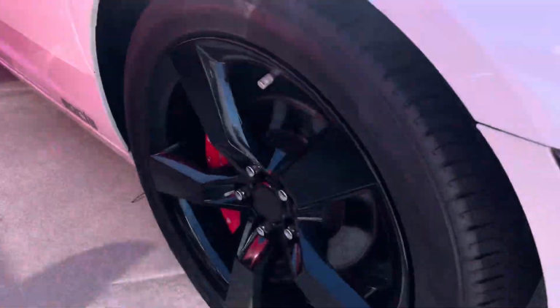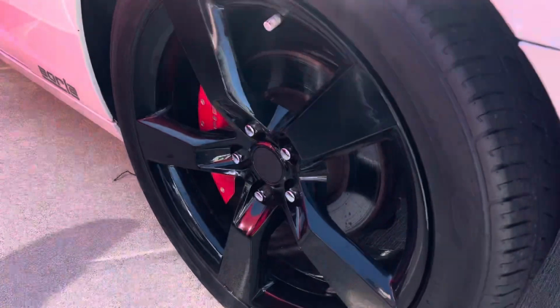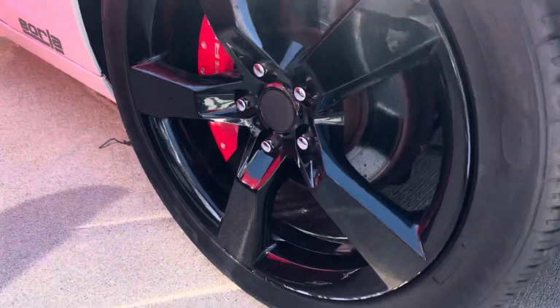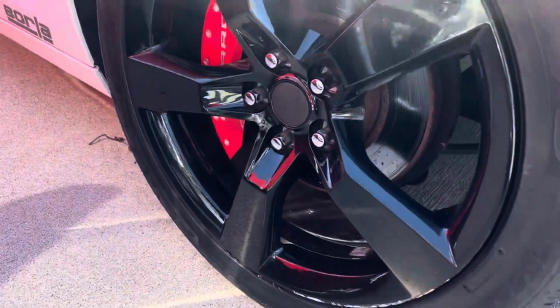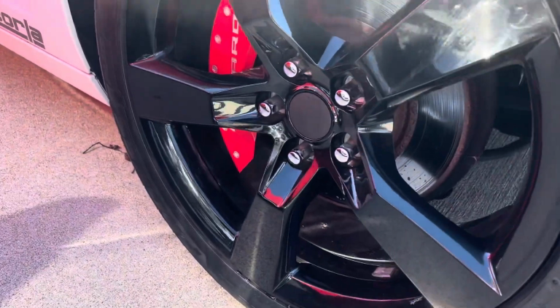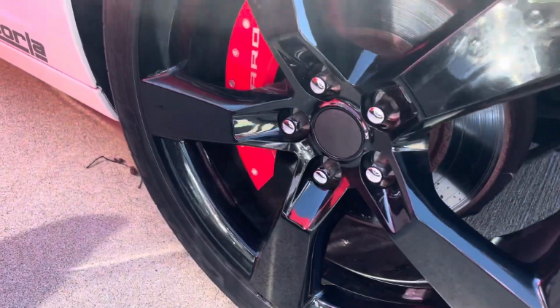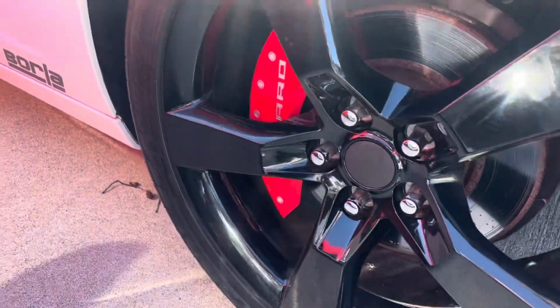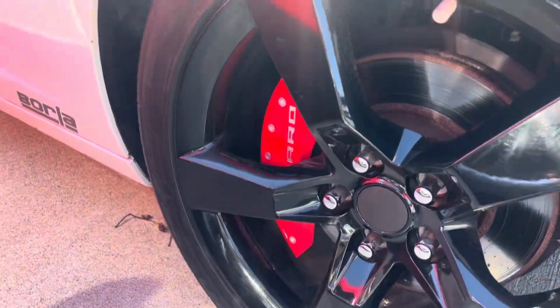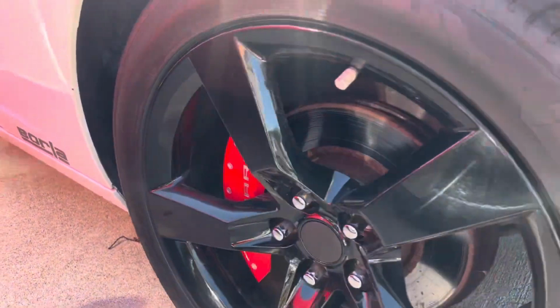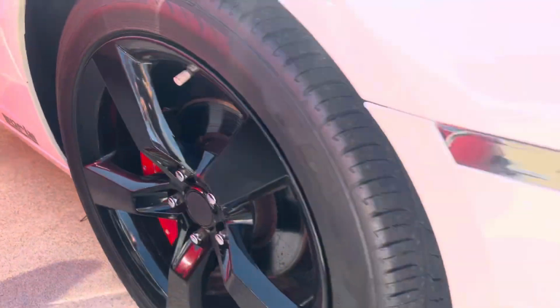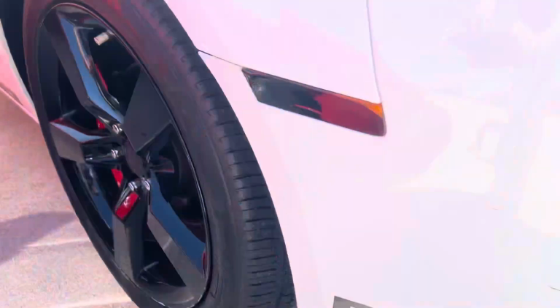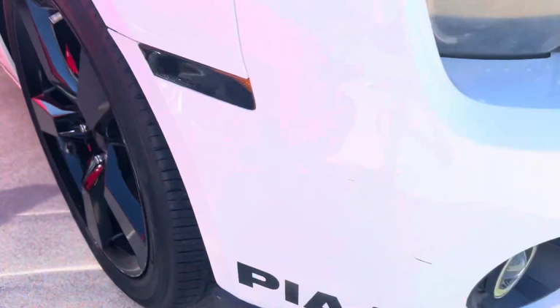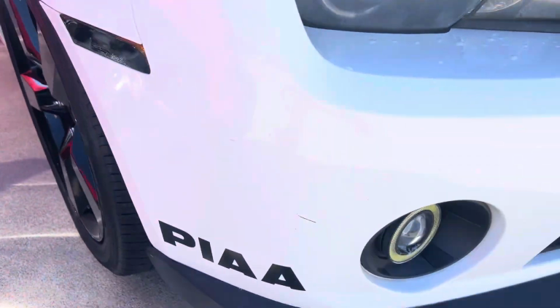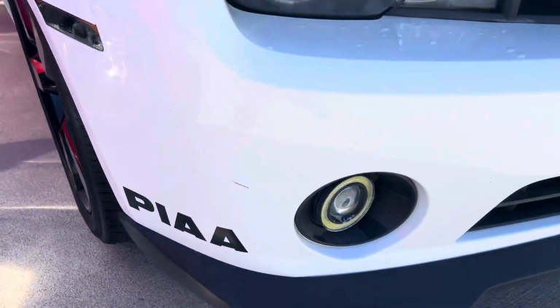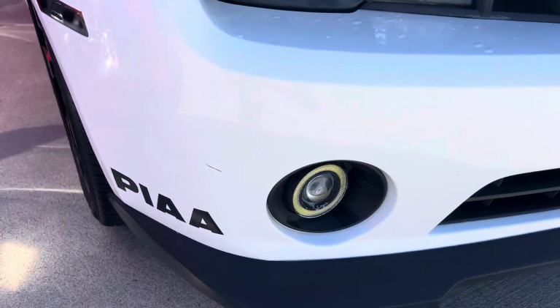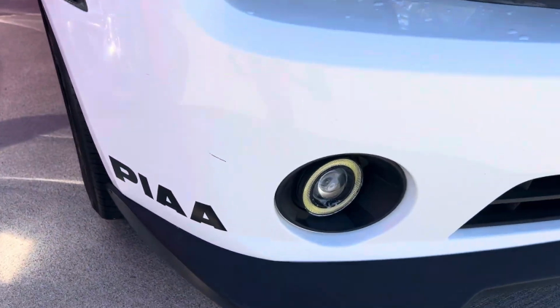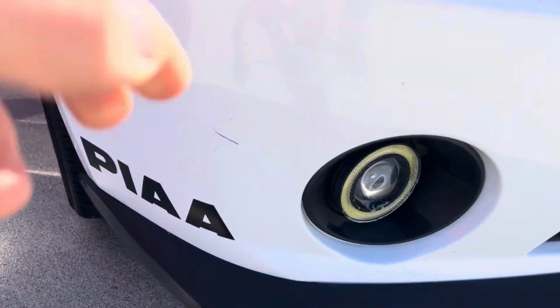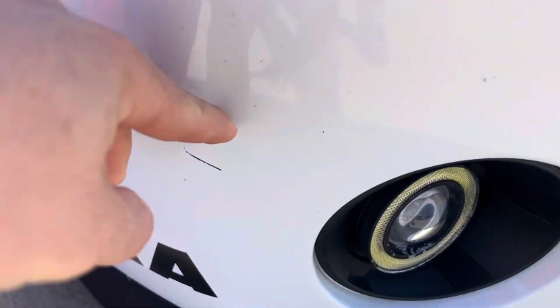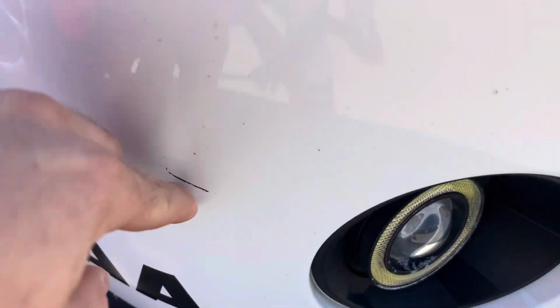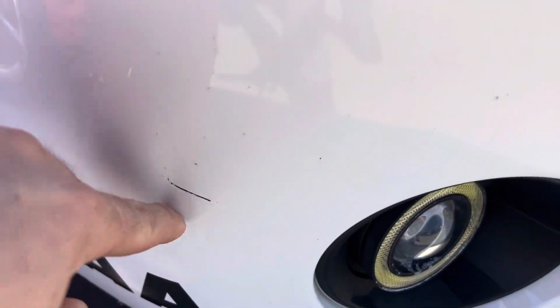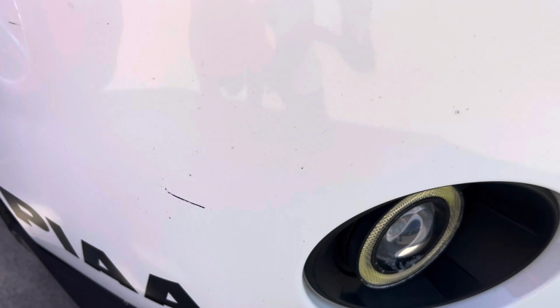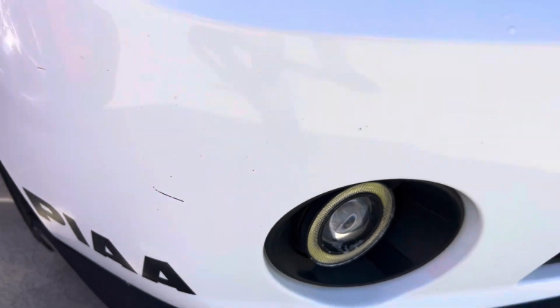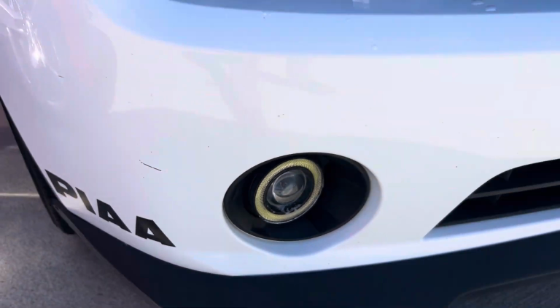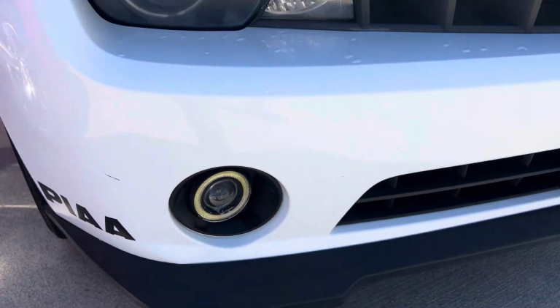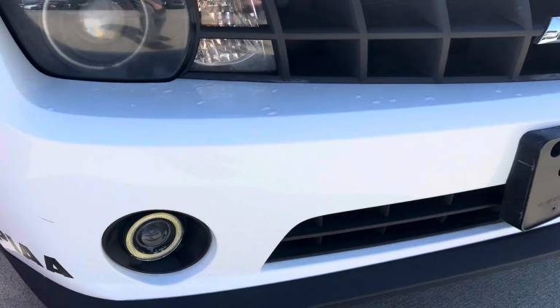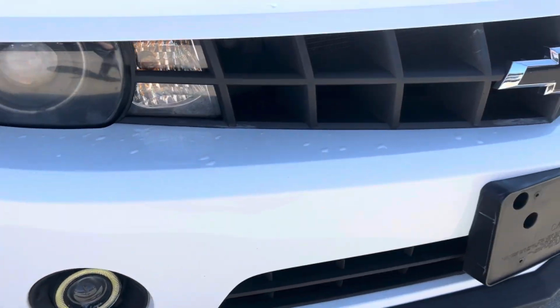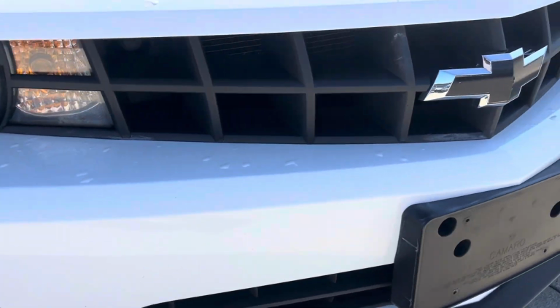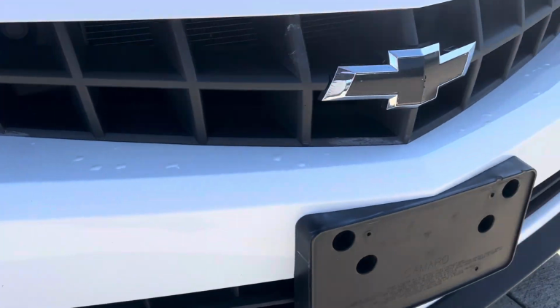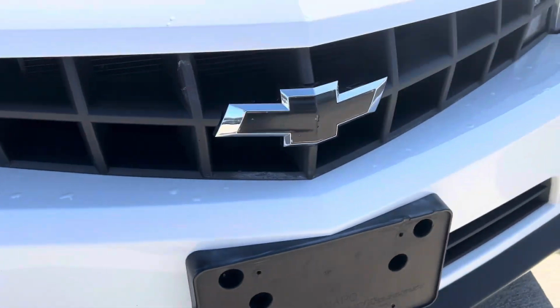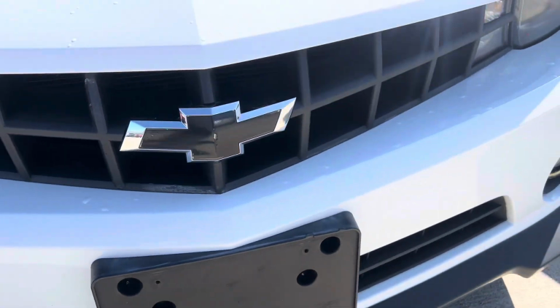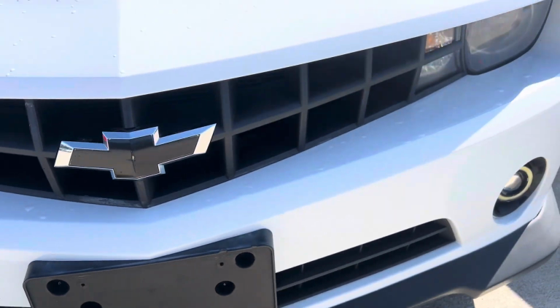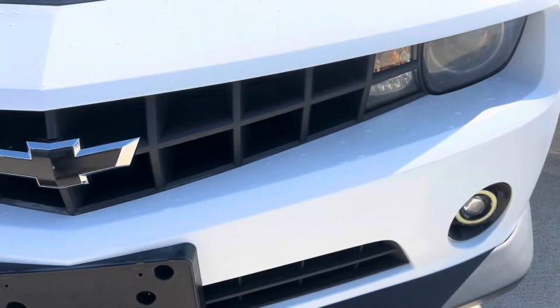I'll show you your wheels there. It is a little marked right there, but other than that, it's not too bad.